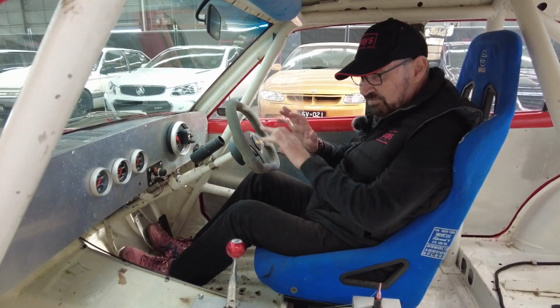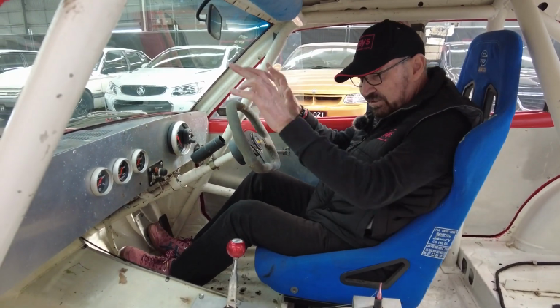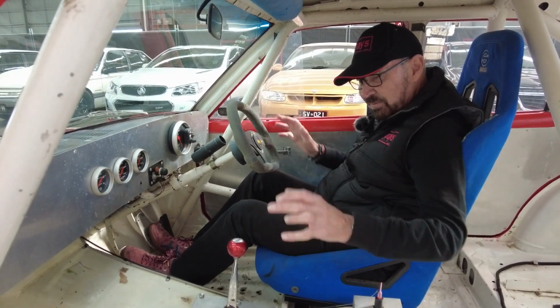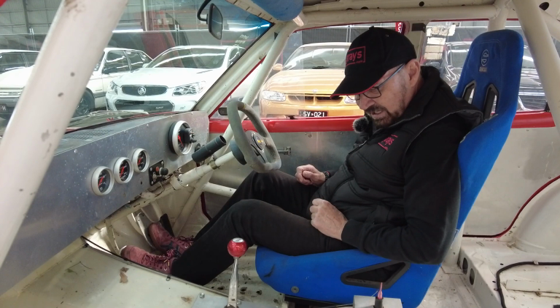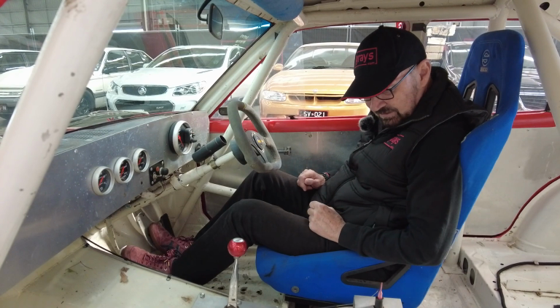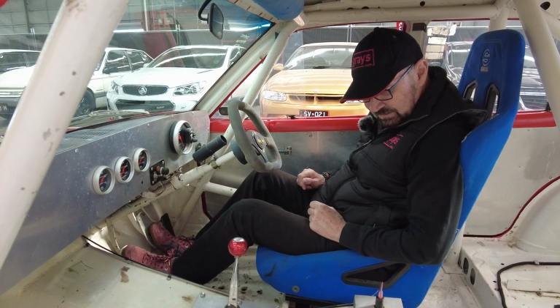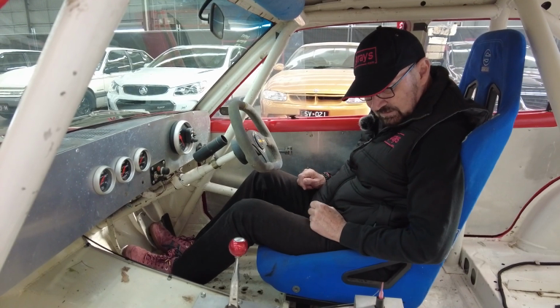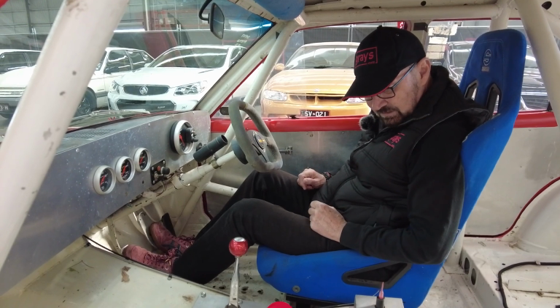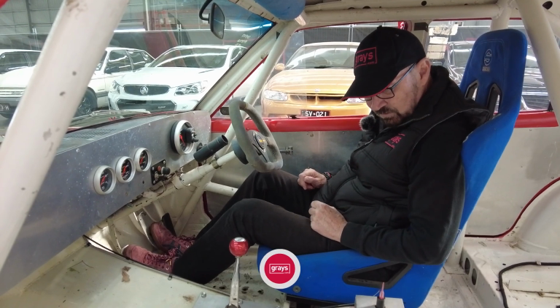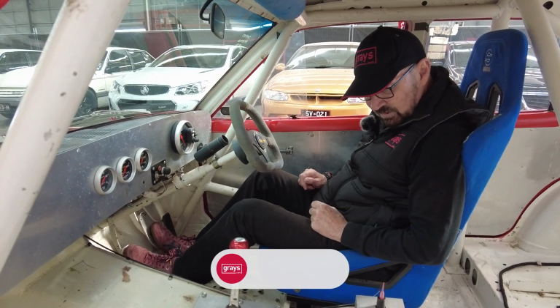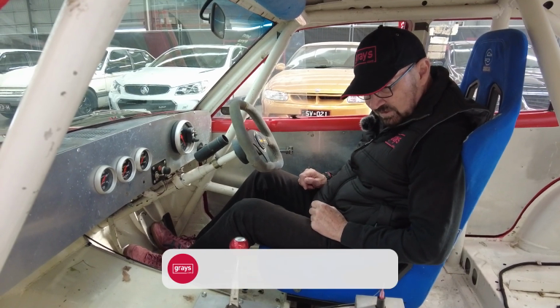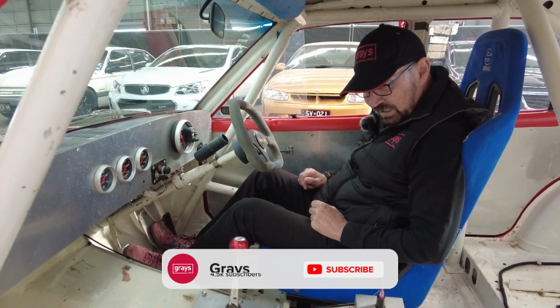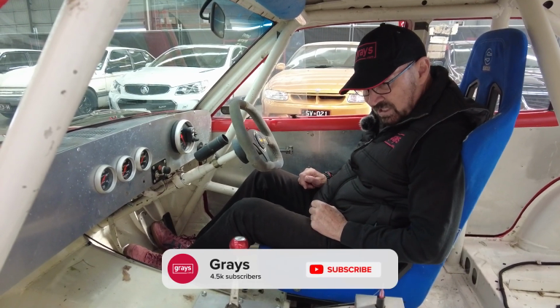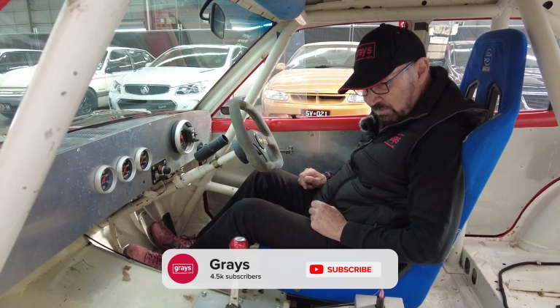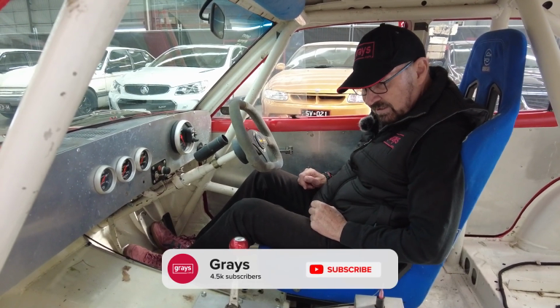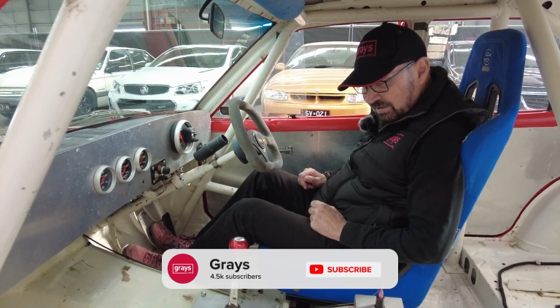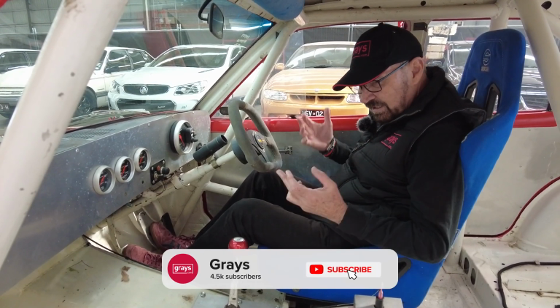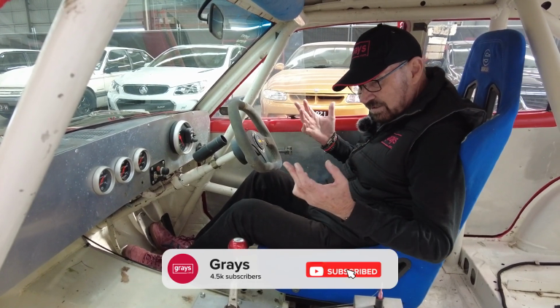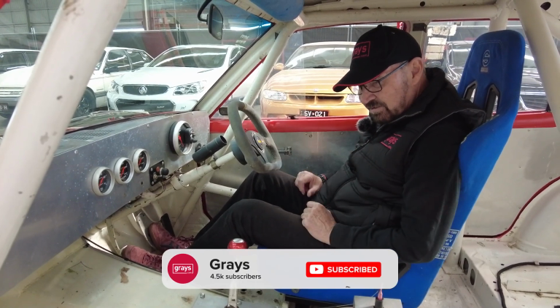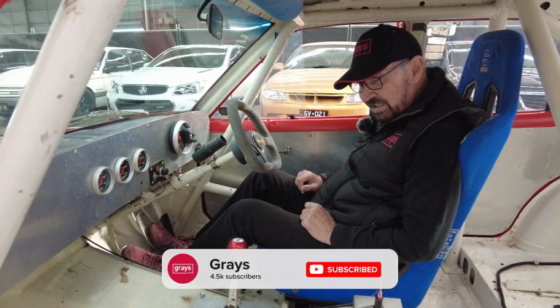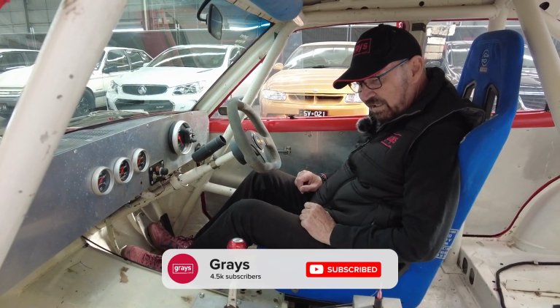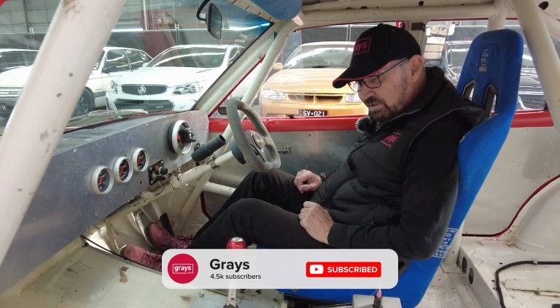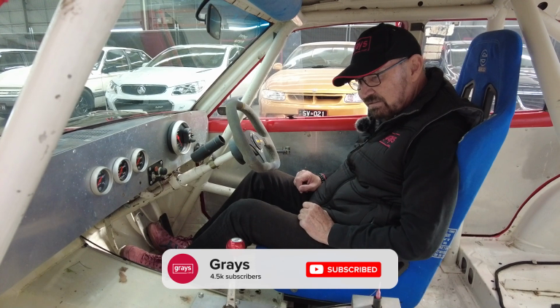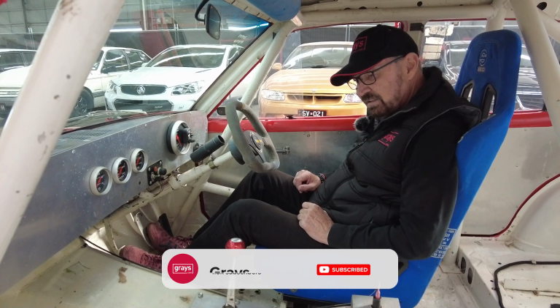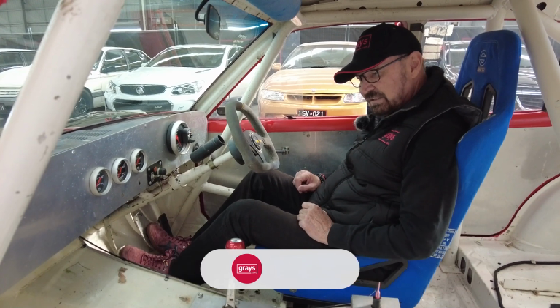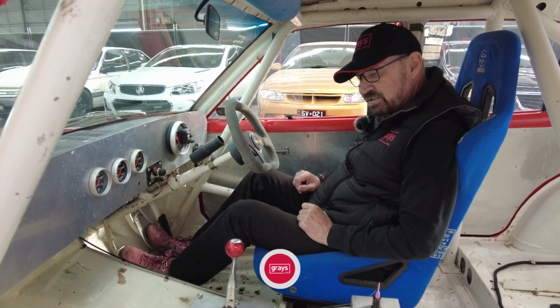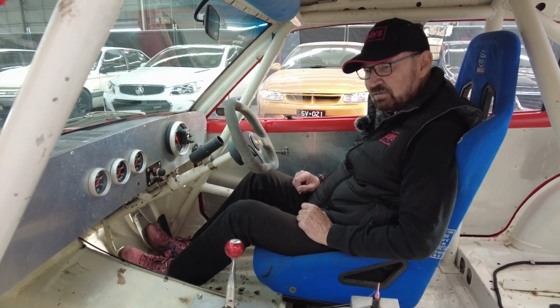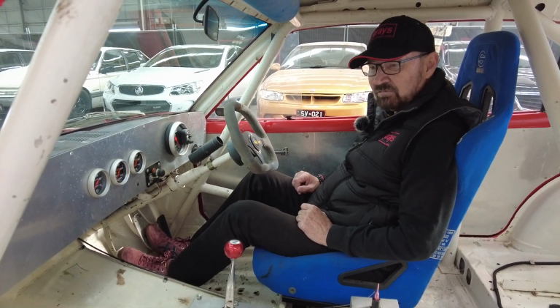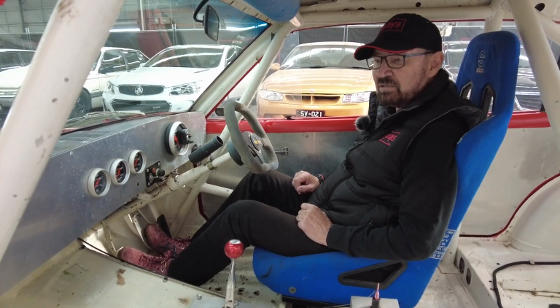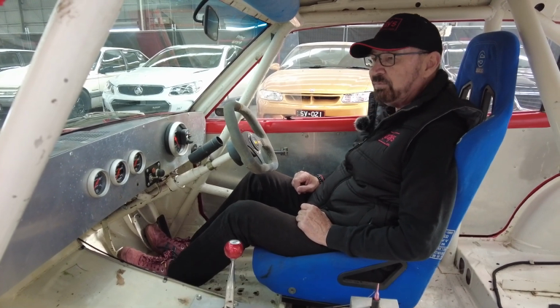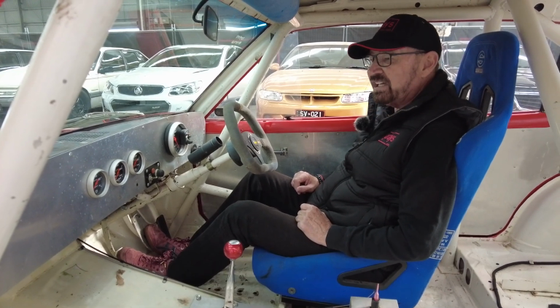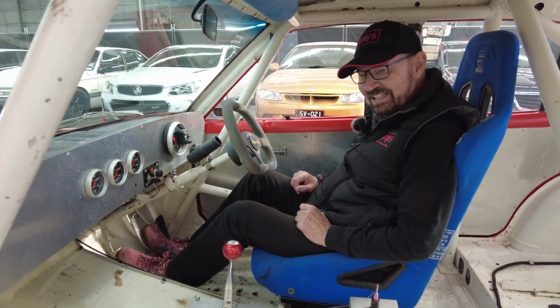Very stripped out. Could do with a bit of a tidy up in here, but you could take it as a track day car or you could restore it and race it properly.